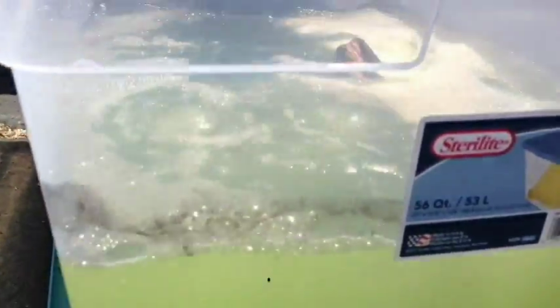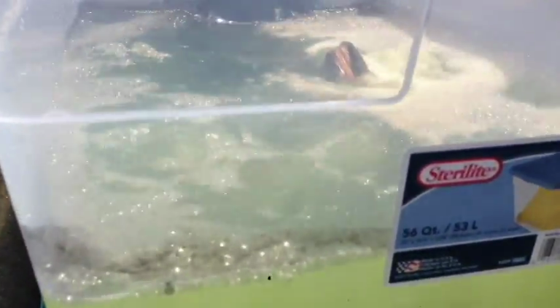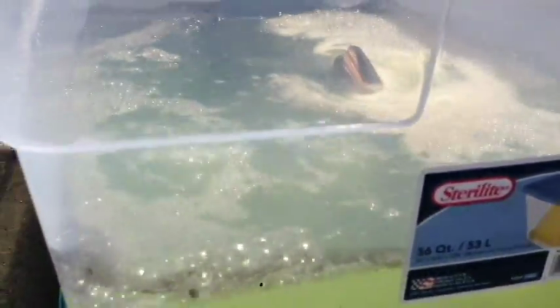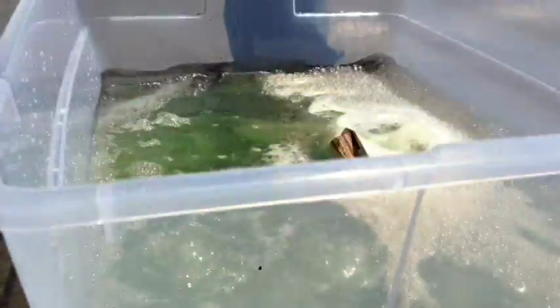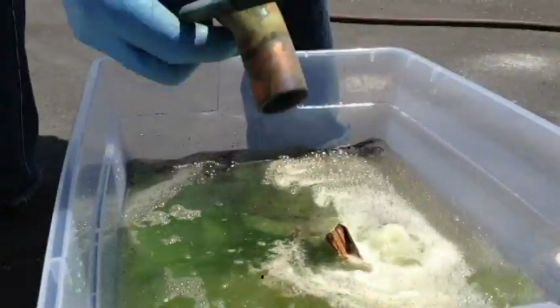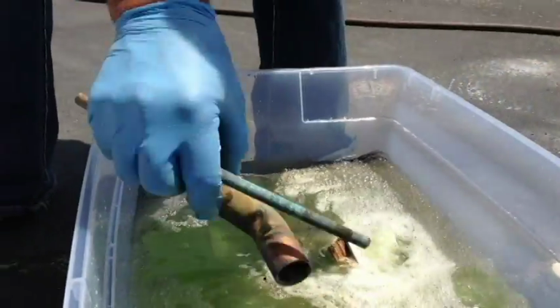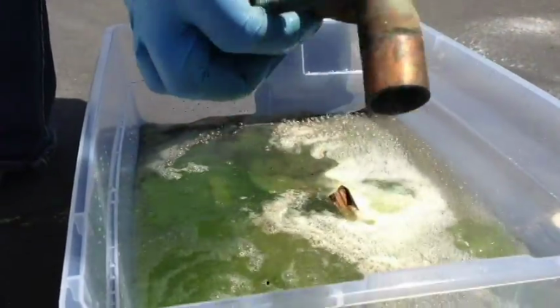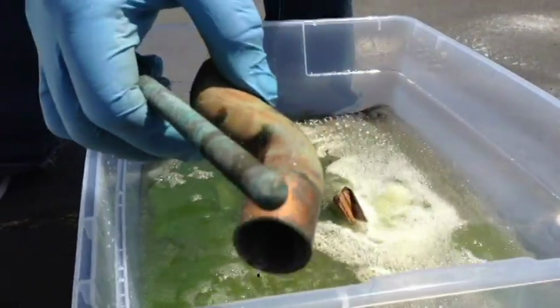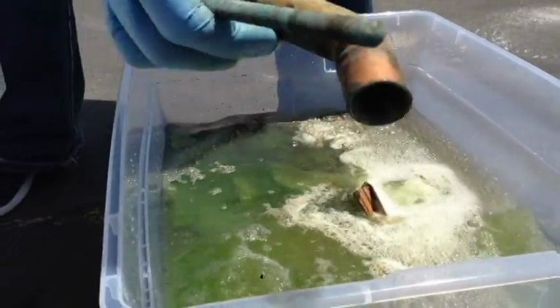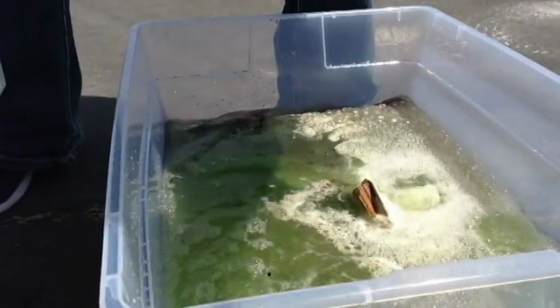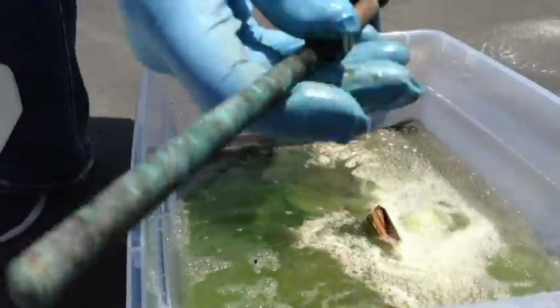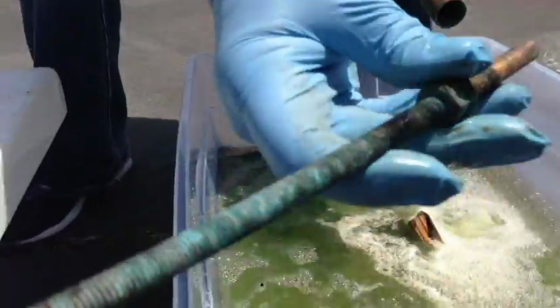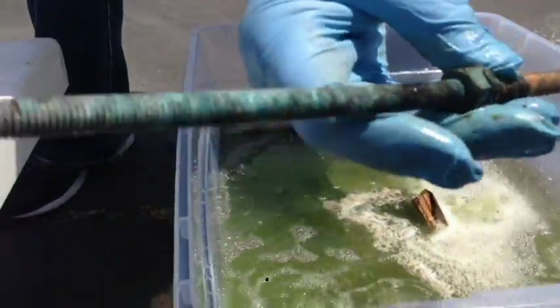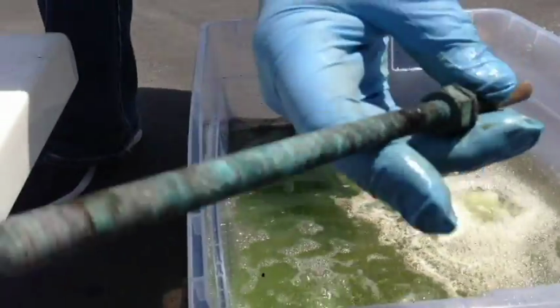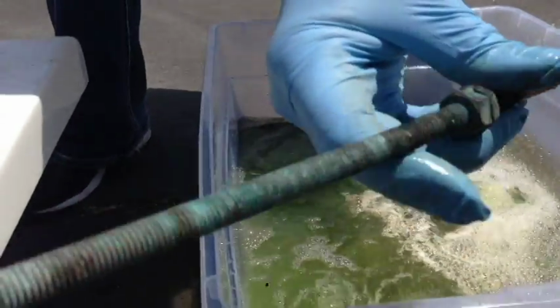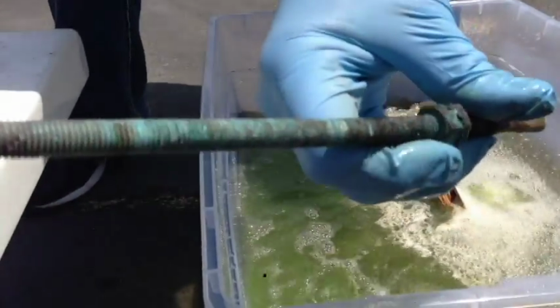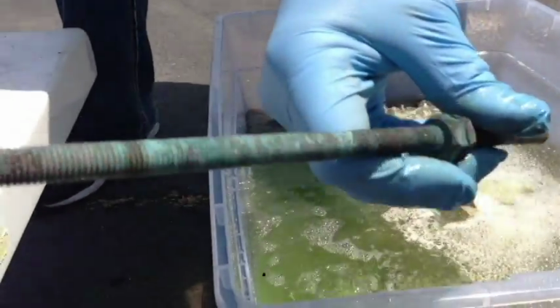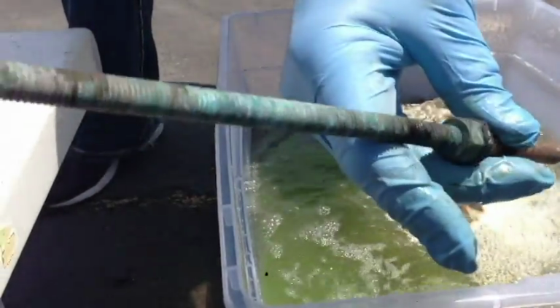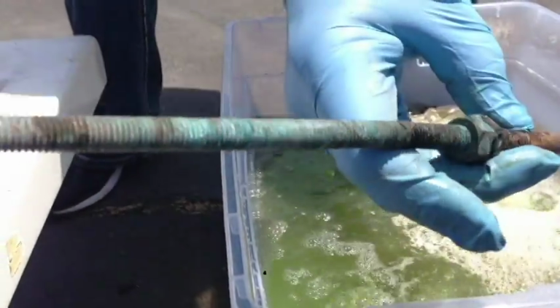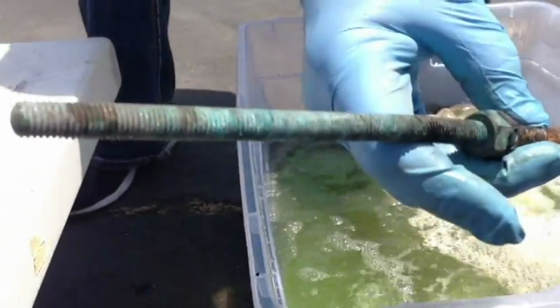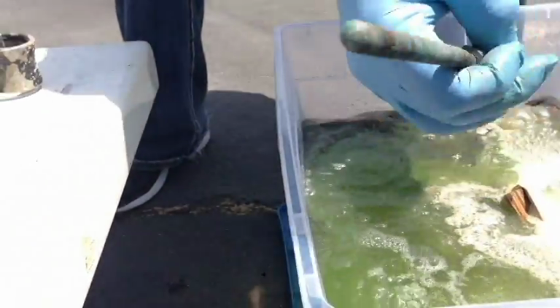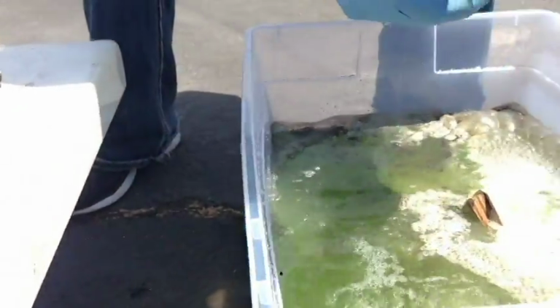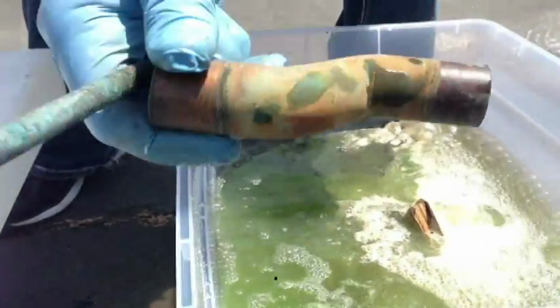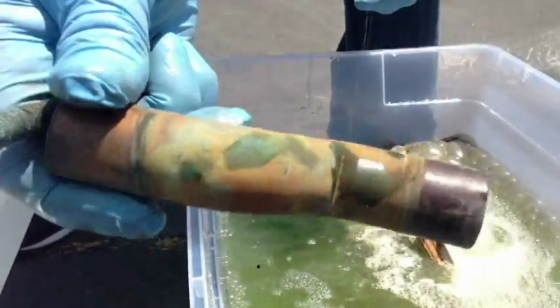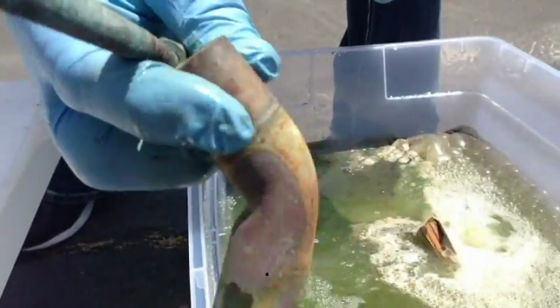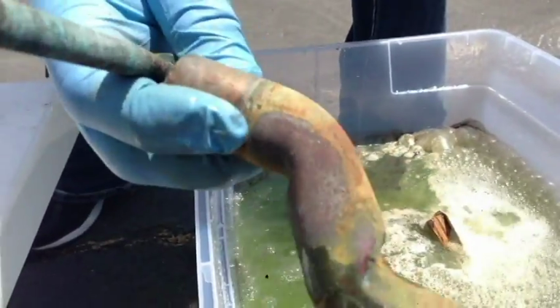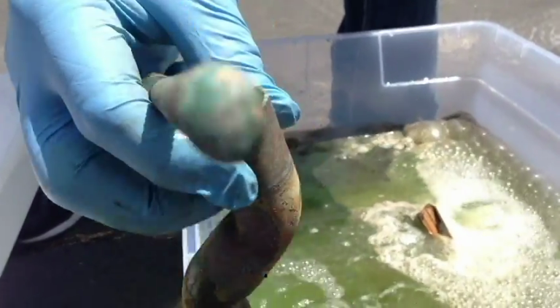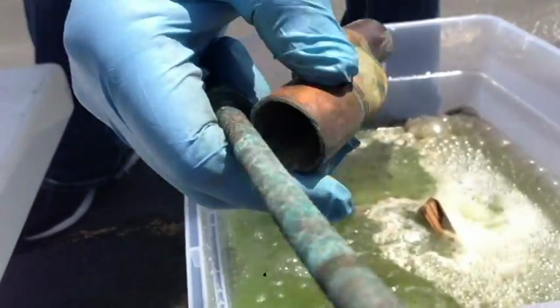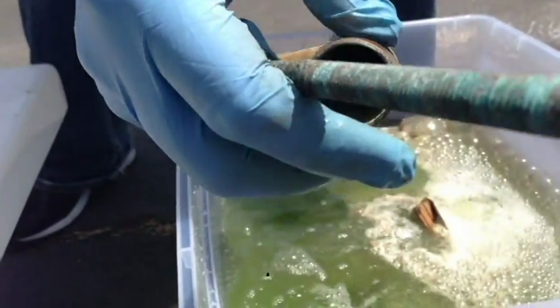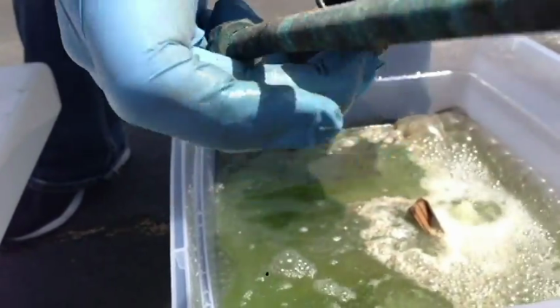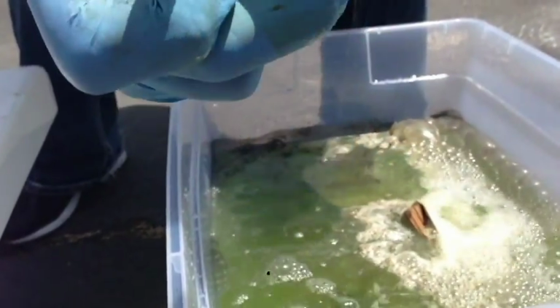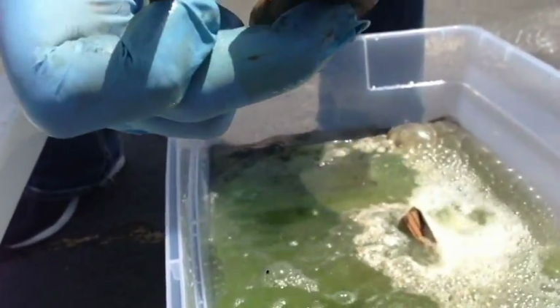I've got more brass and copper parts right here. See them? This is an actual threaded part. You see all the corrosion on there, okay? That's a piece of copper right there — completely corroded inside and out. I just want you to see that.